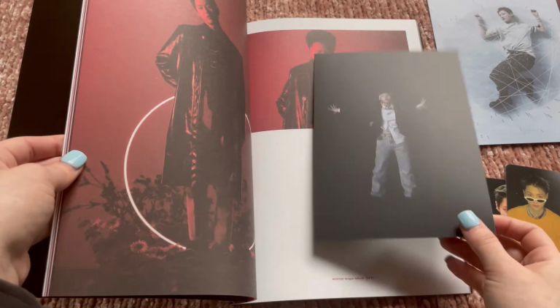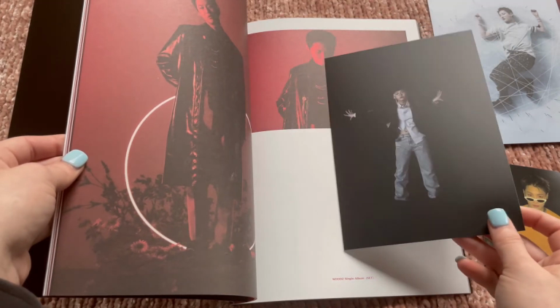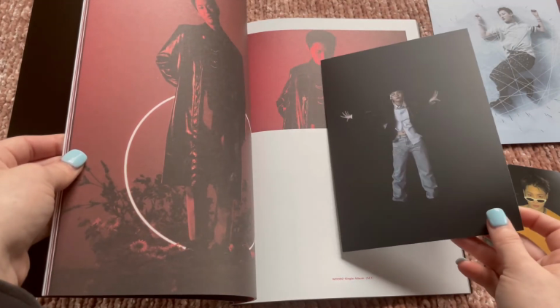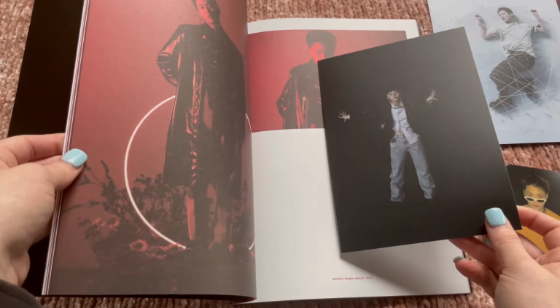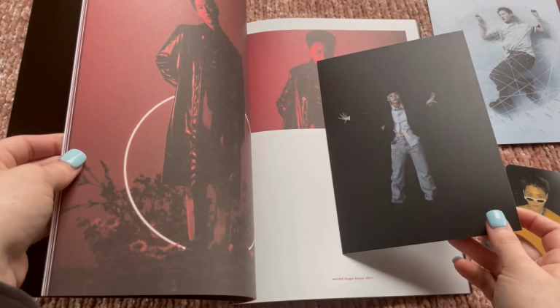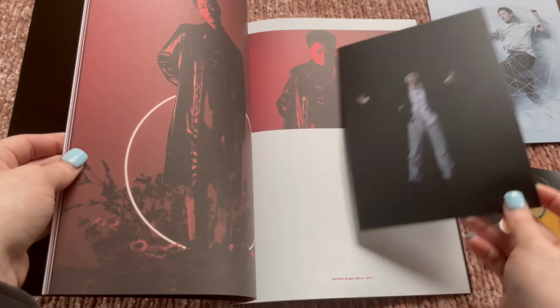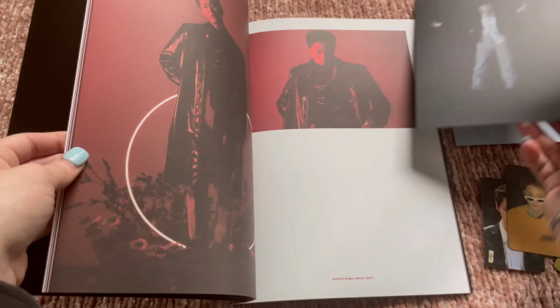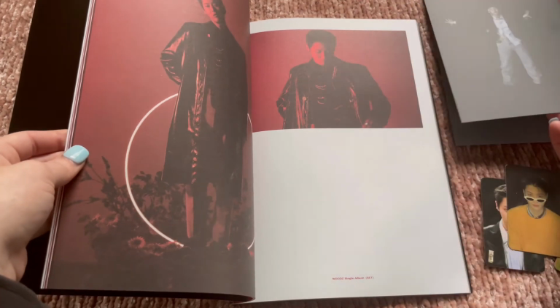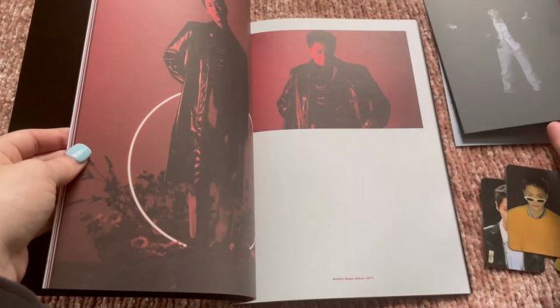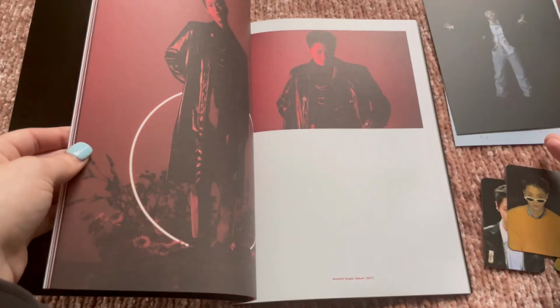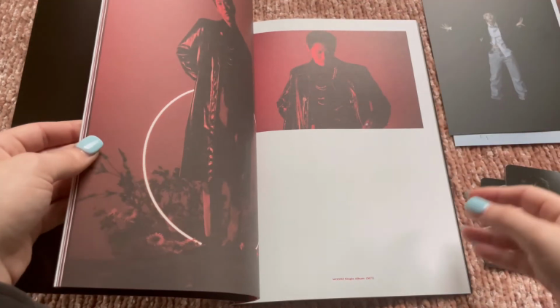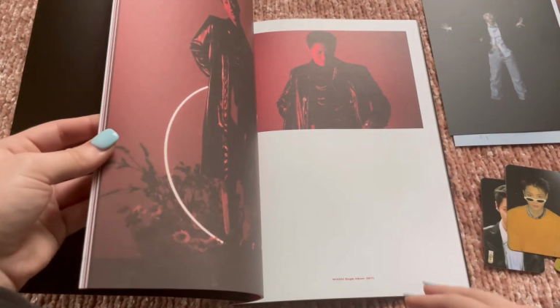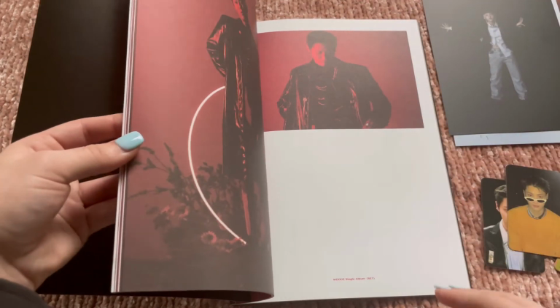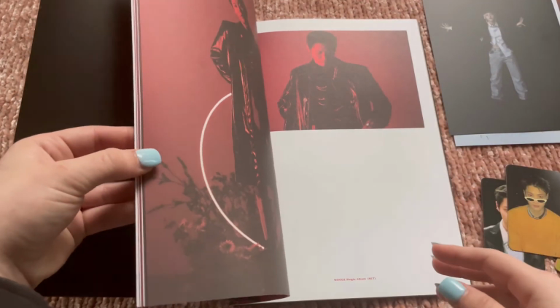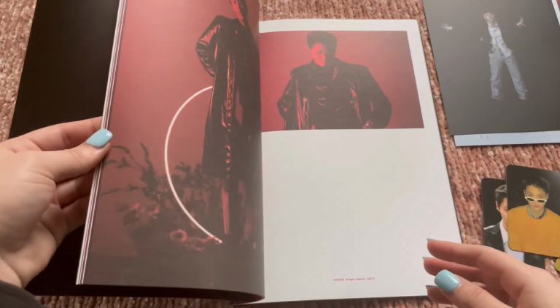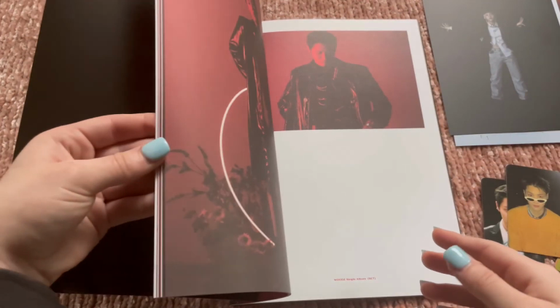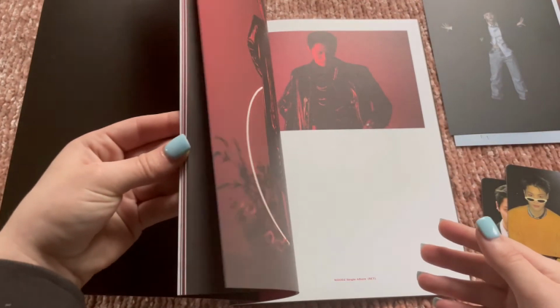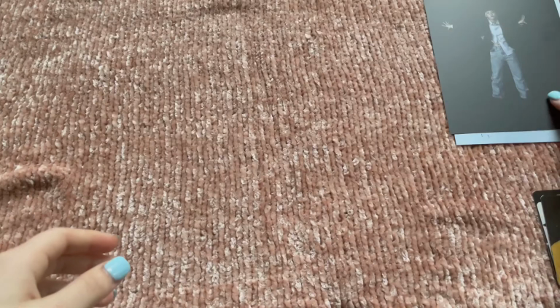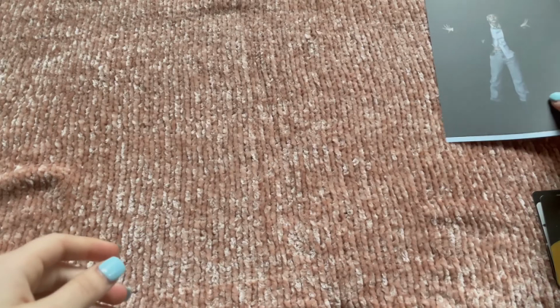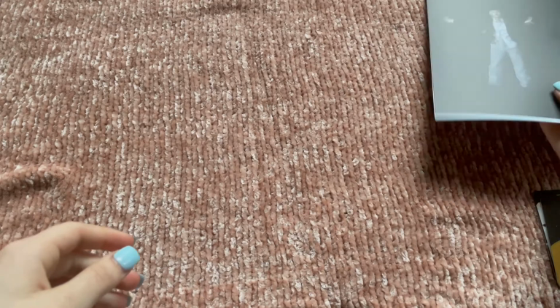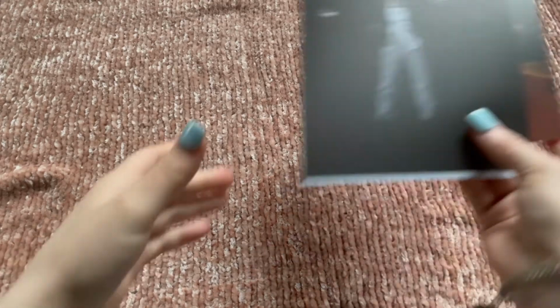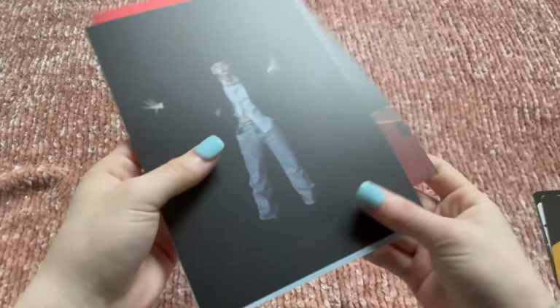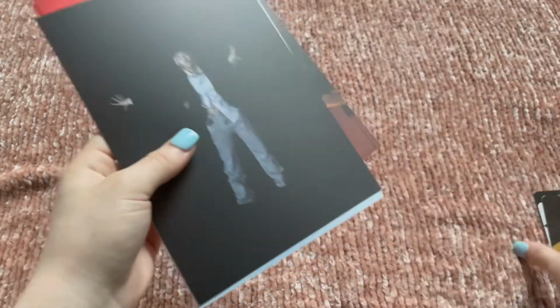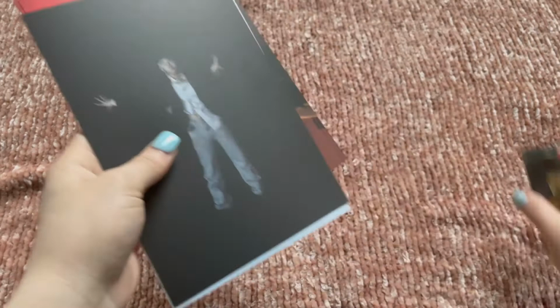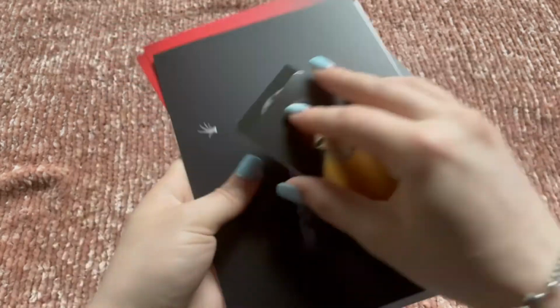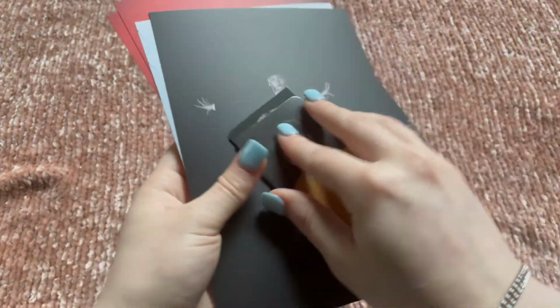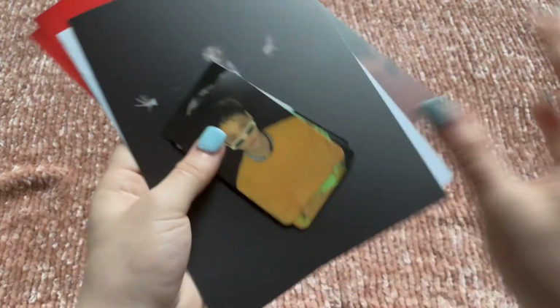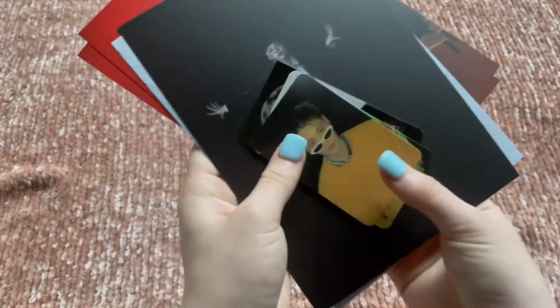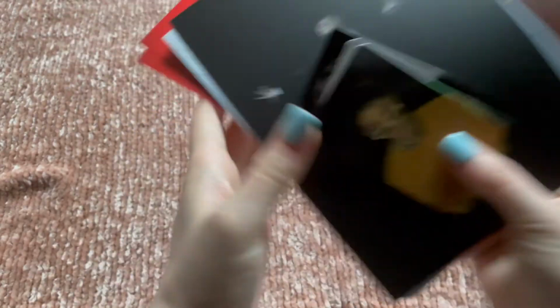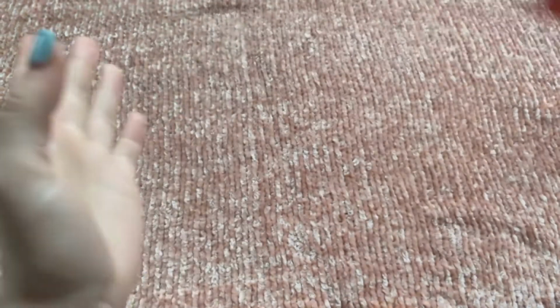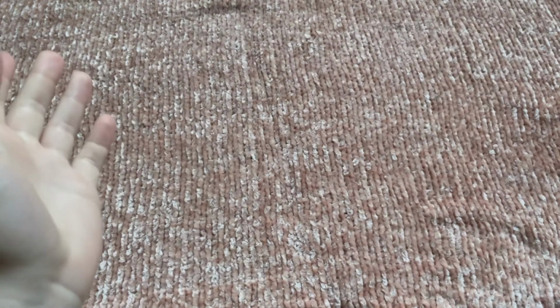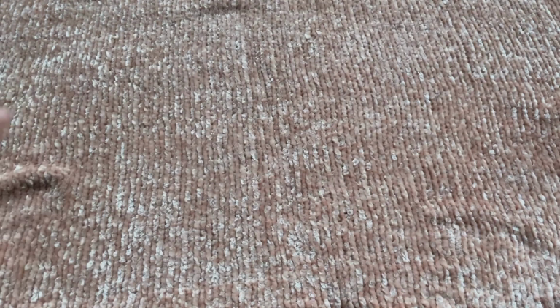I got four postcards for some reason. We'll go through all the album pulls and the kino pulls at the end.